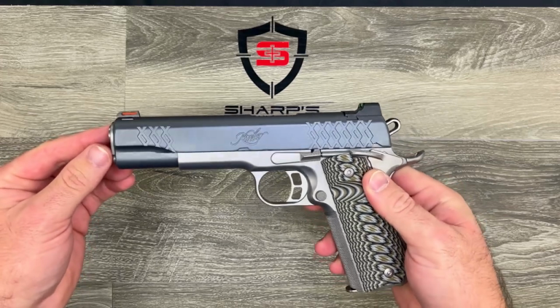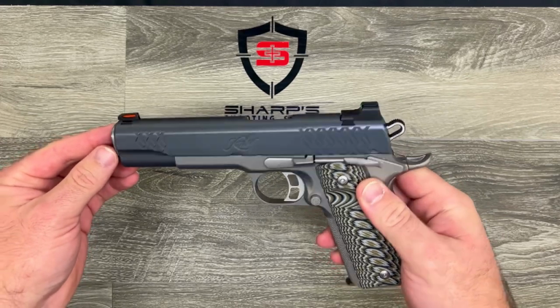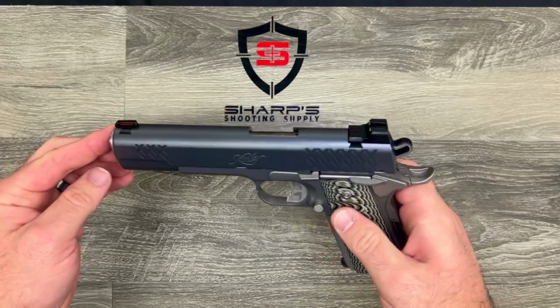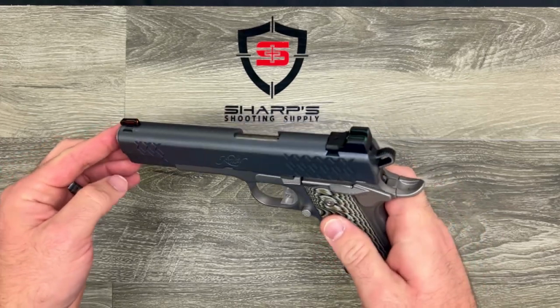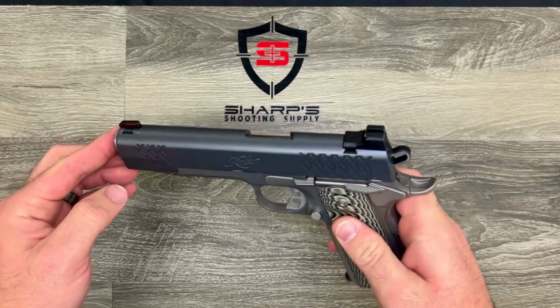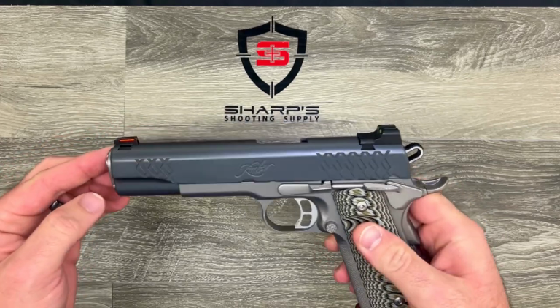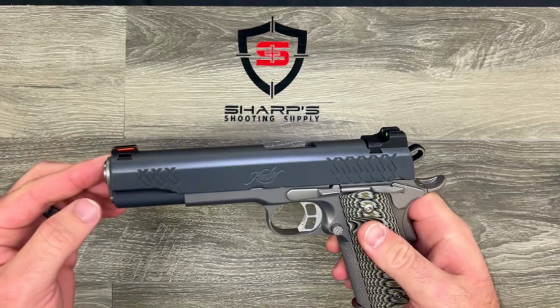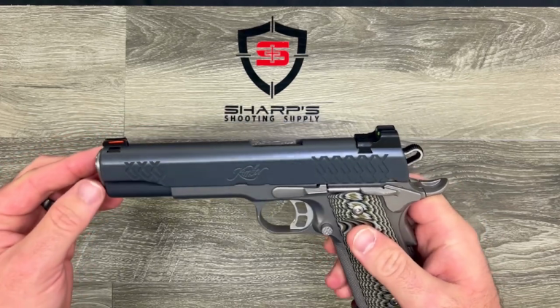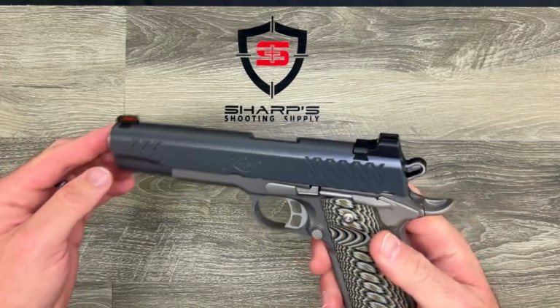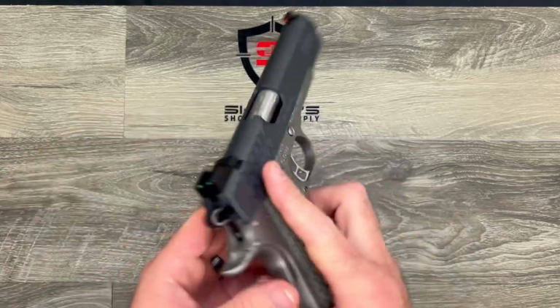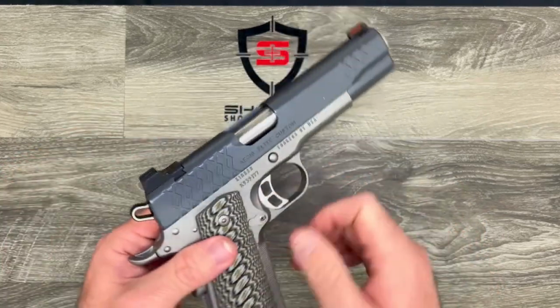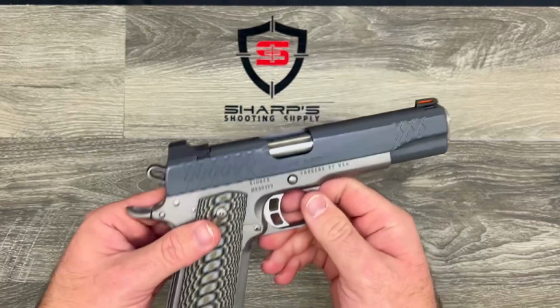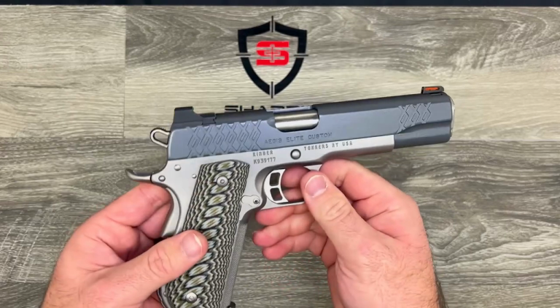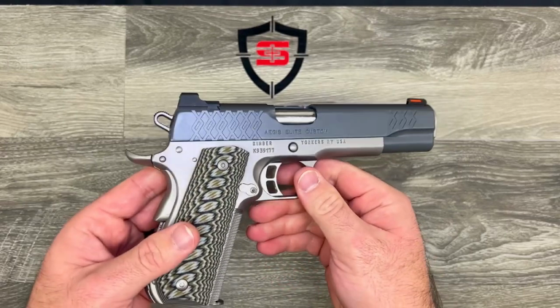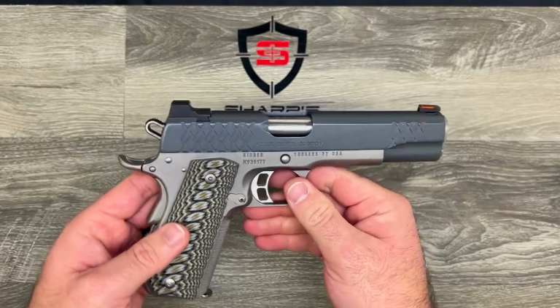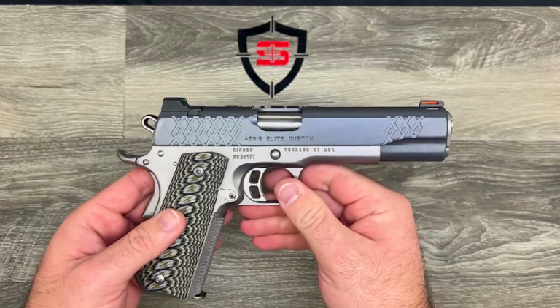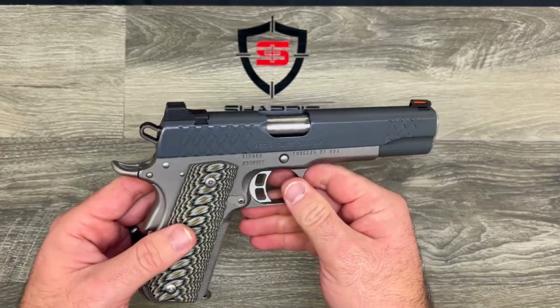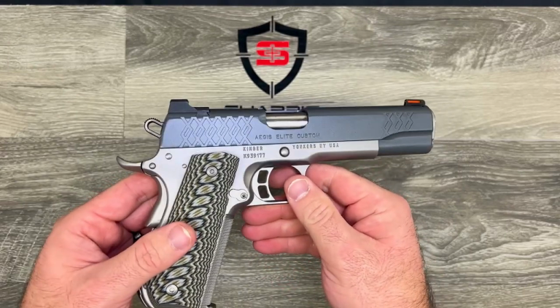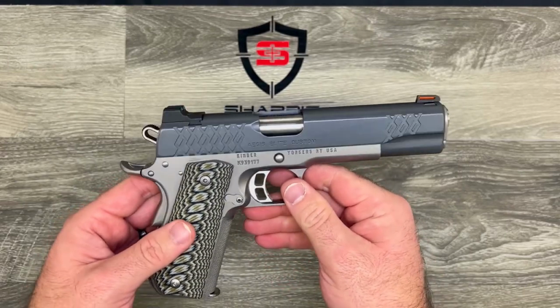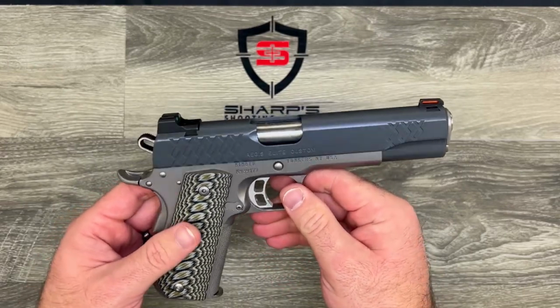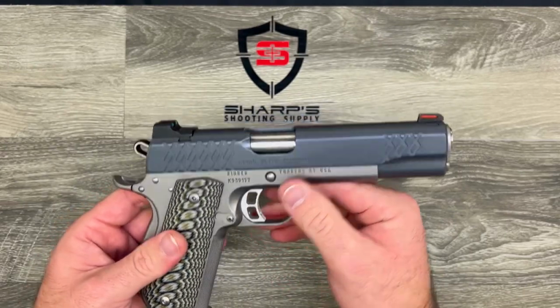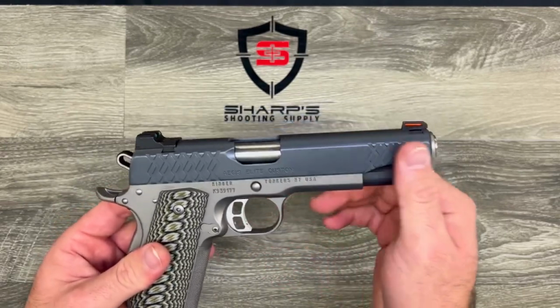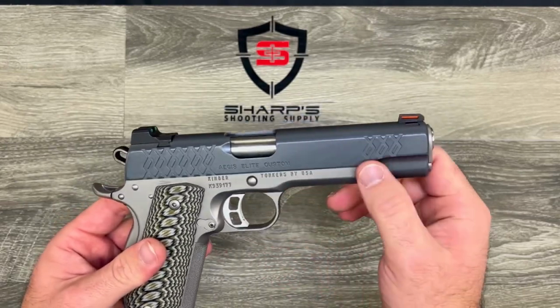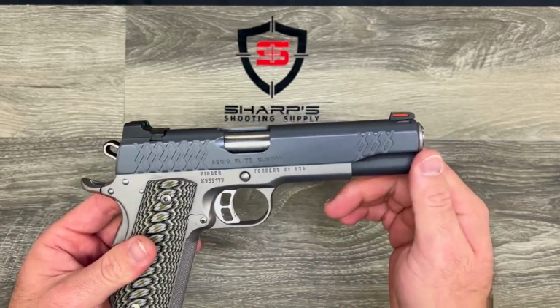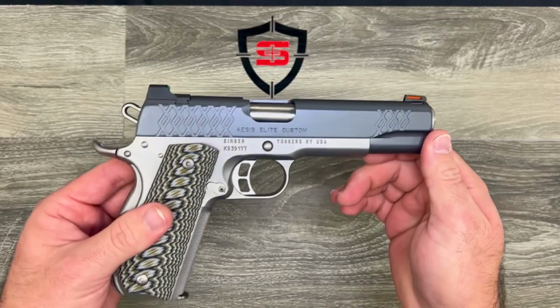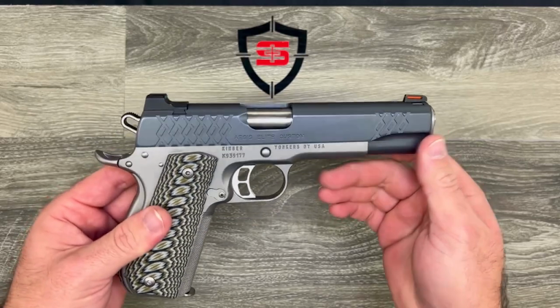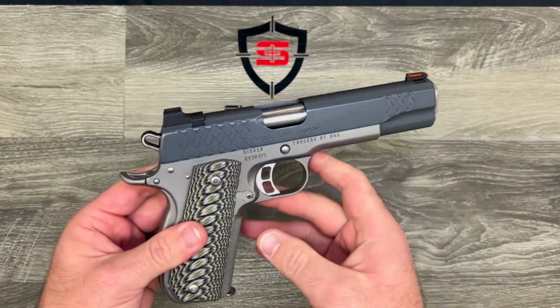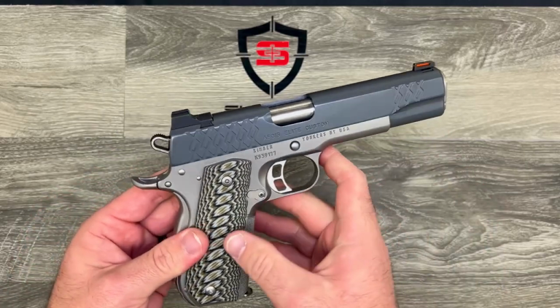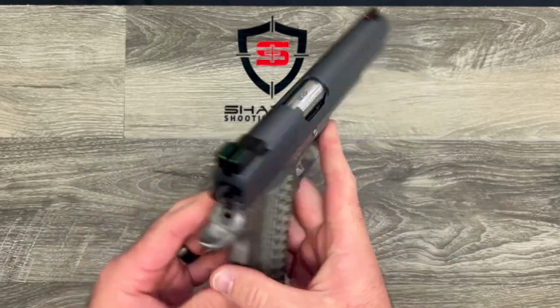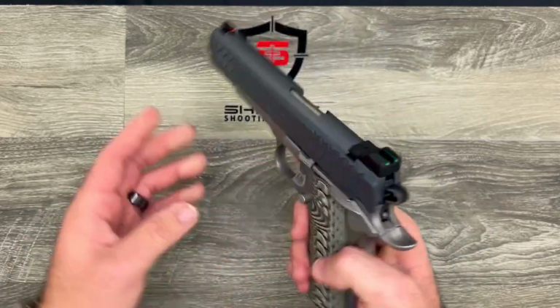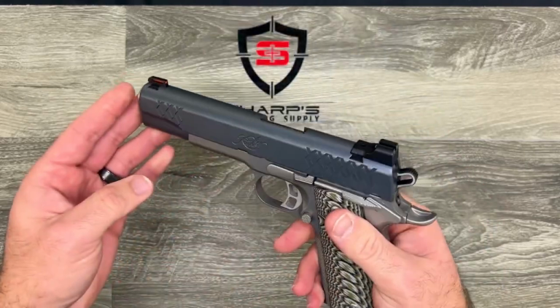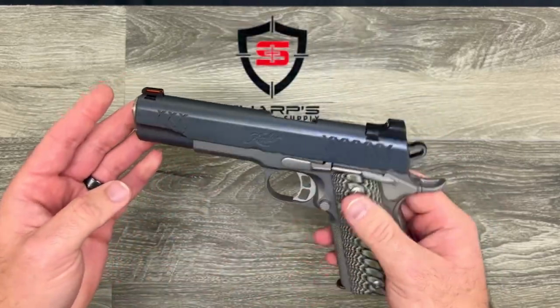Kimbers are made in America, of course, and they come with a great warranty — pretty nice to have, although I've never had to cash in on a Kimber warranty, and I own several of them and I'm not exactly gentle on my Kimbers. So let's see what's in the box.